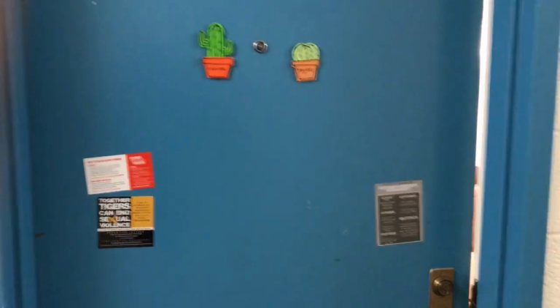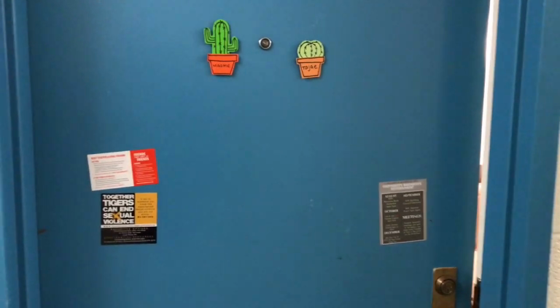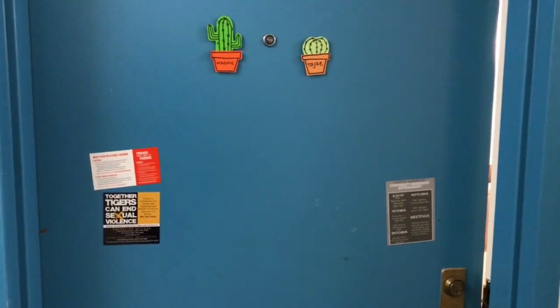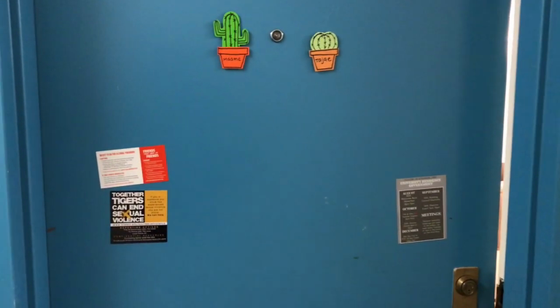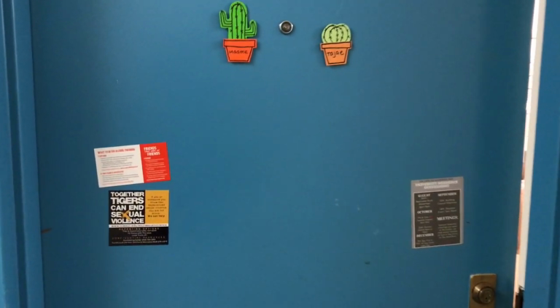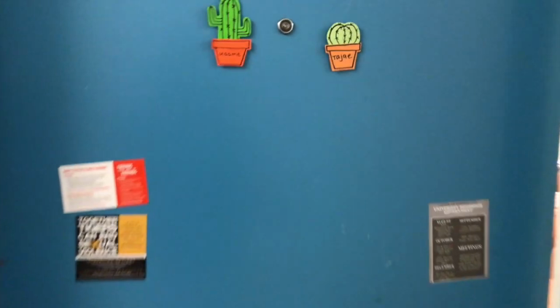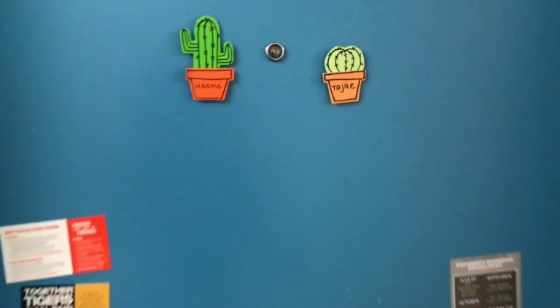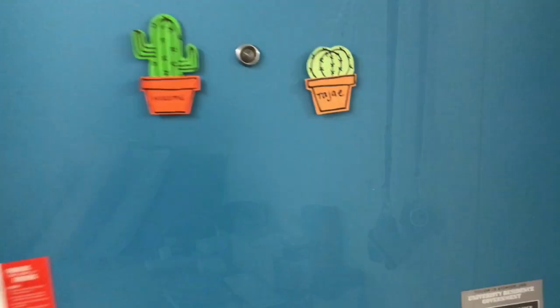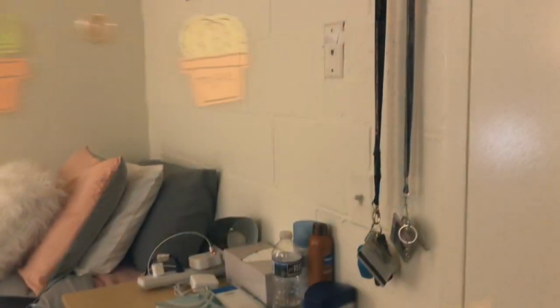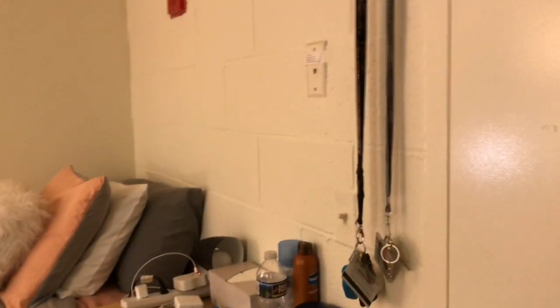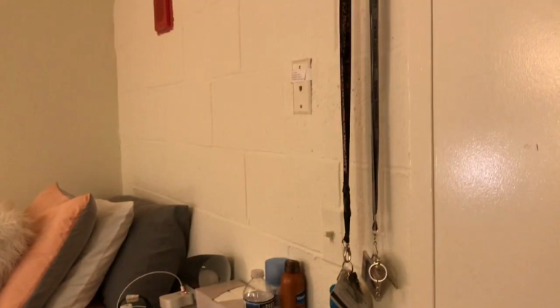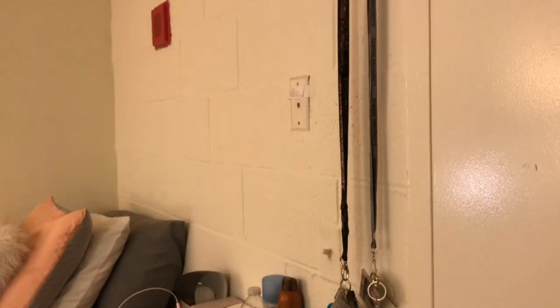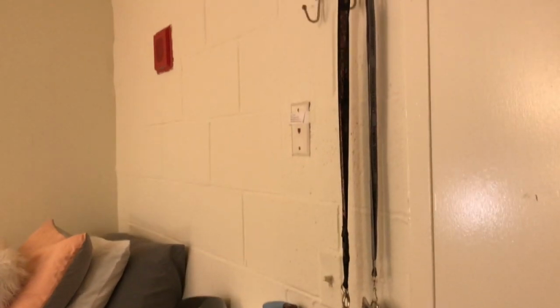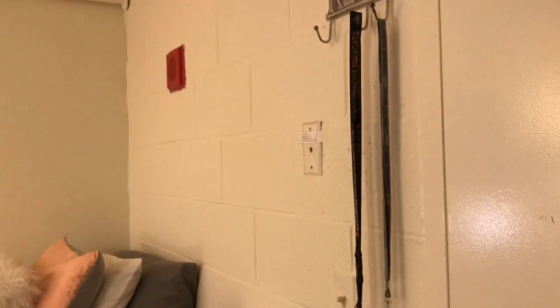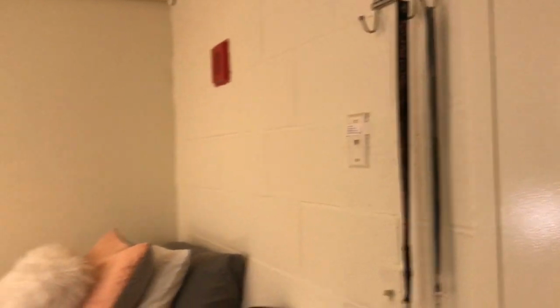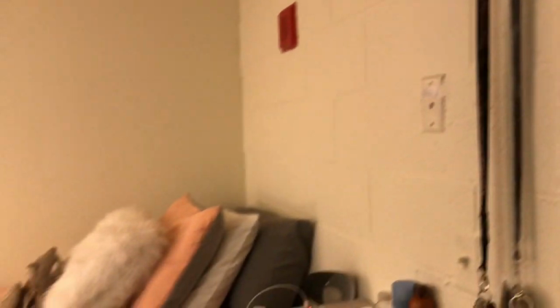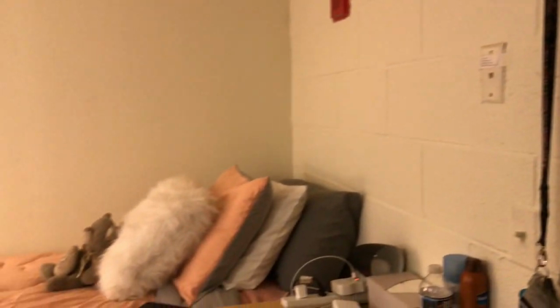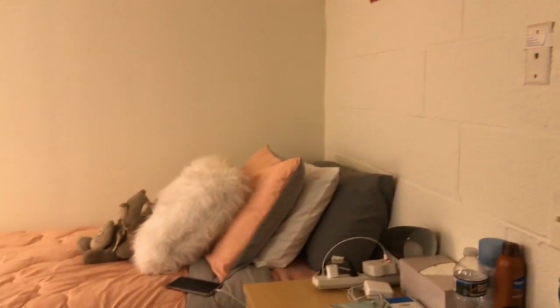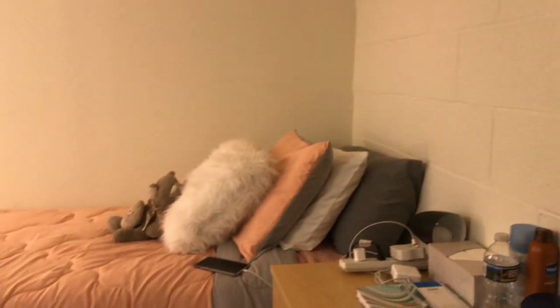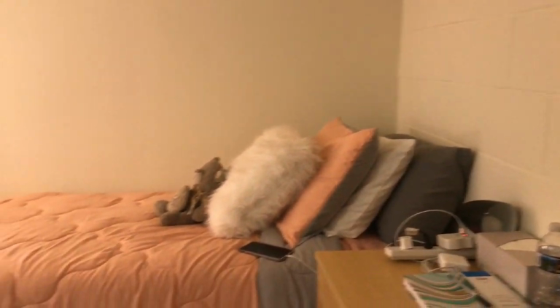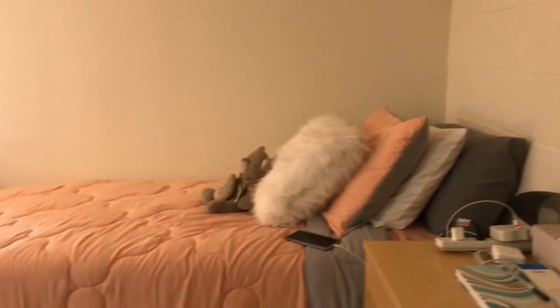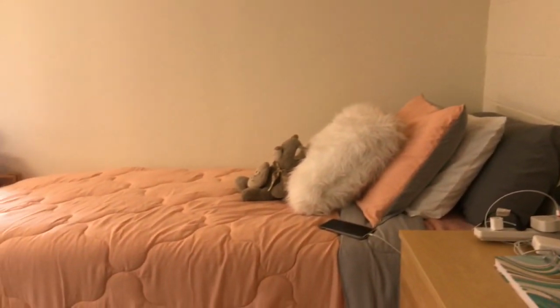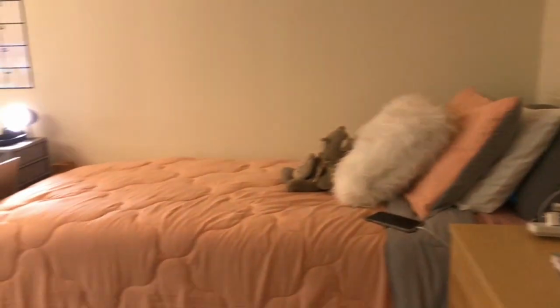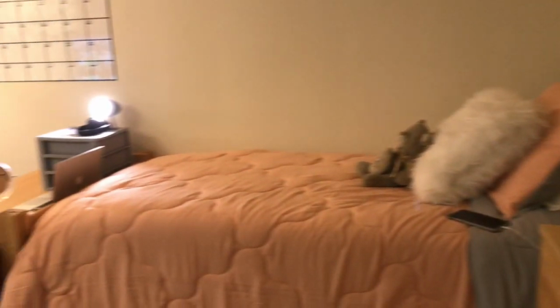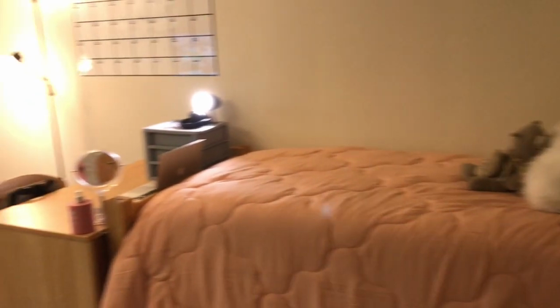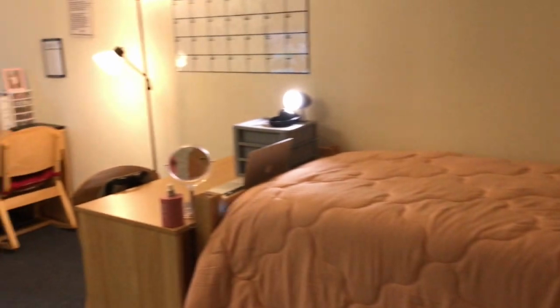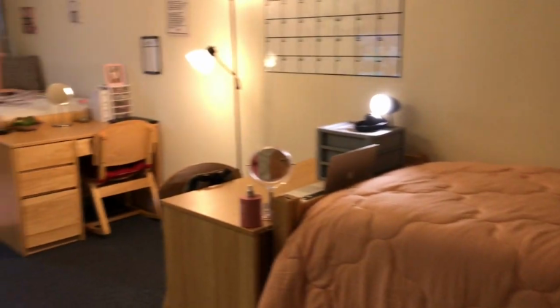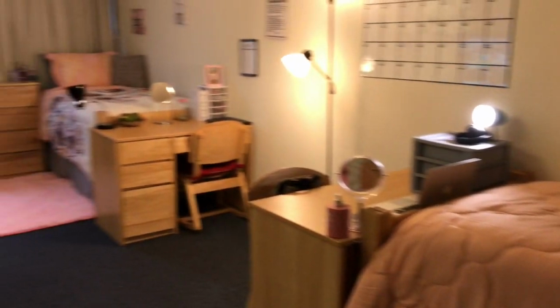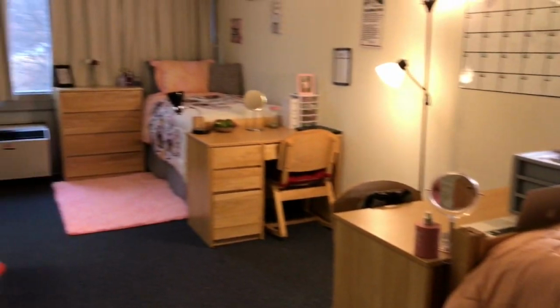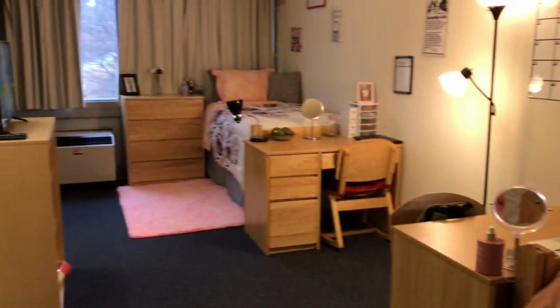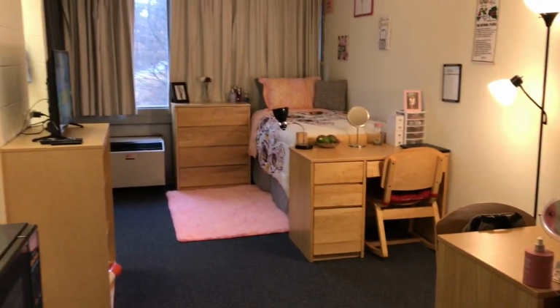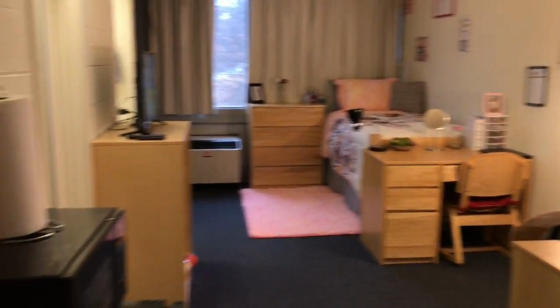Starting outside, this is our door. This is just a quick overview of what our room looks like. This is my roommate's side and that's my side over there.